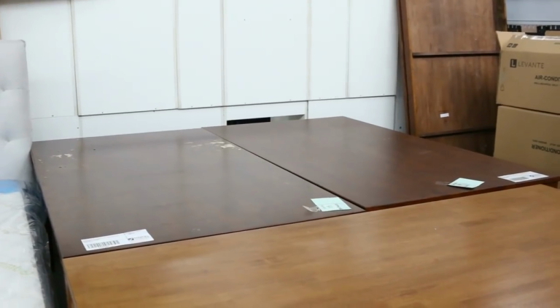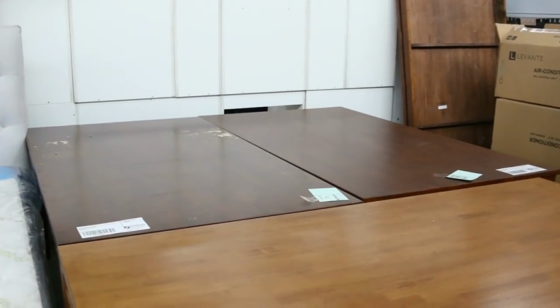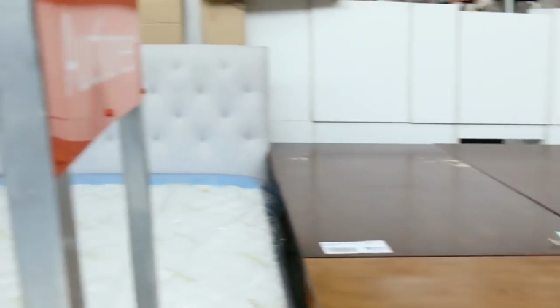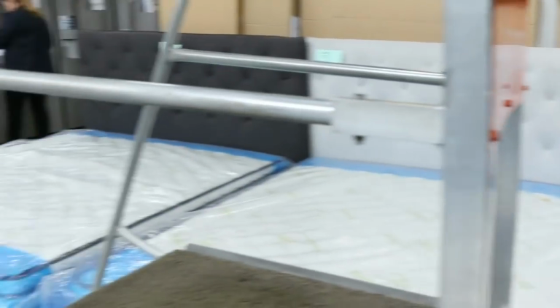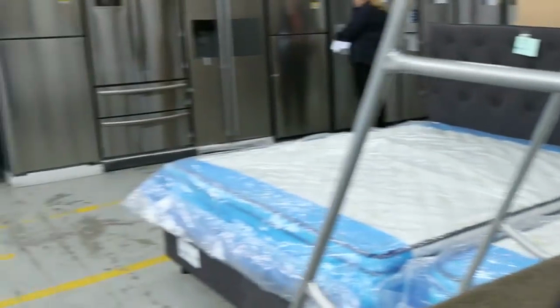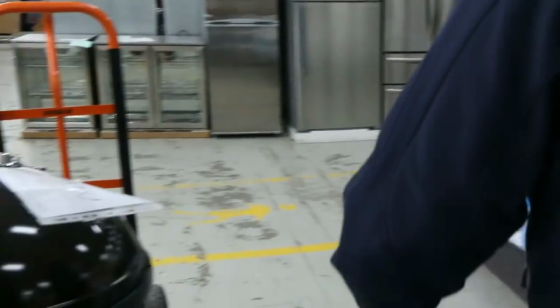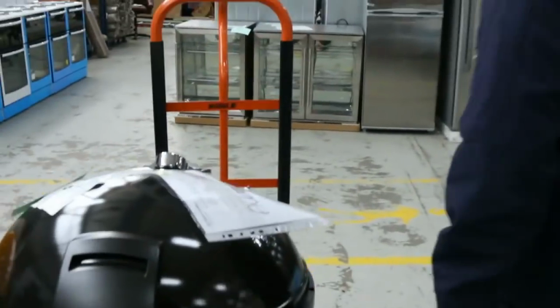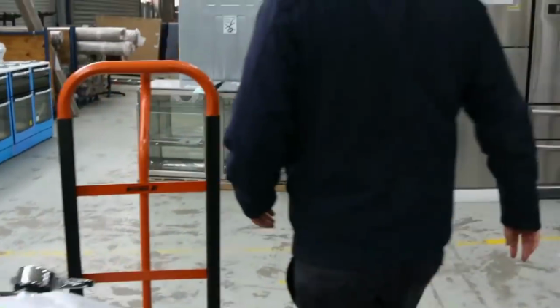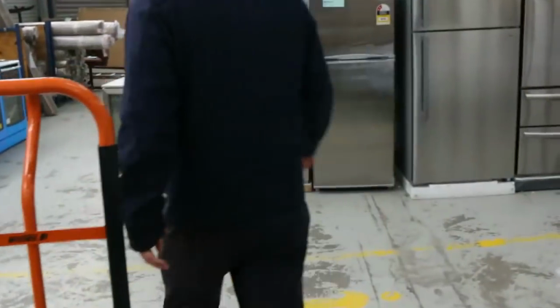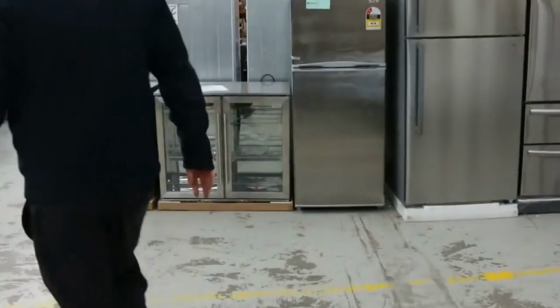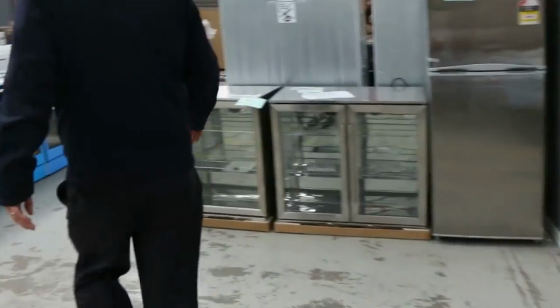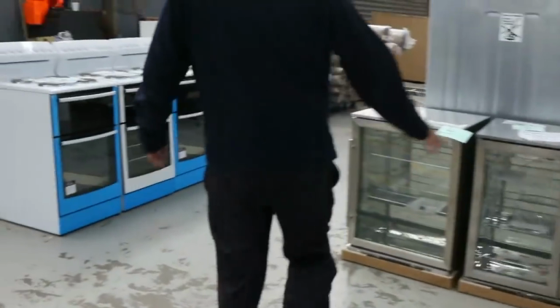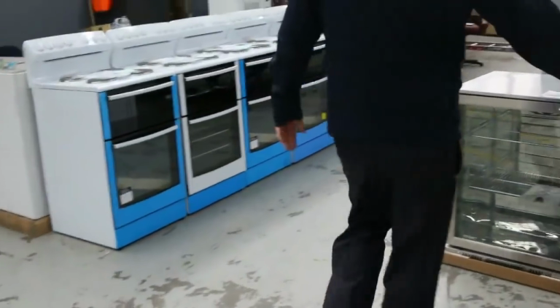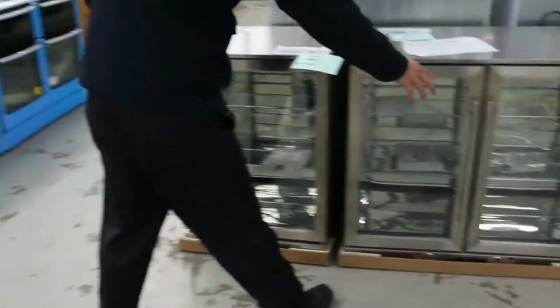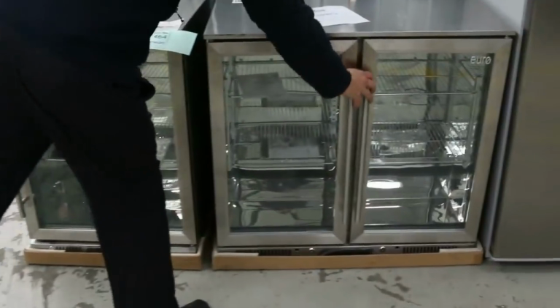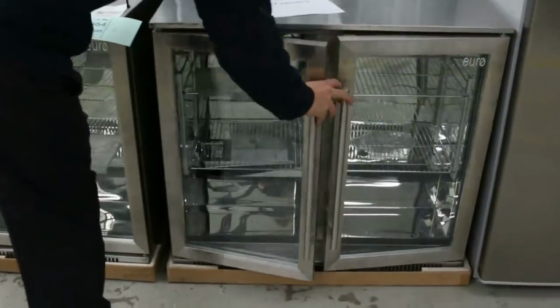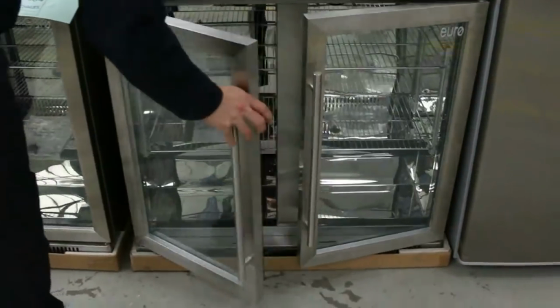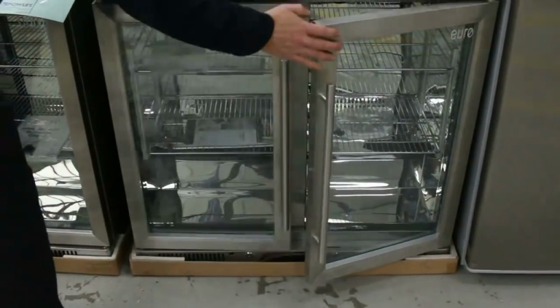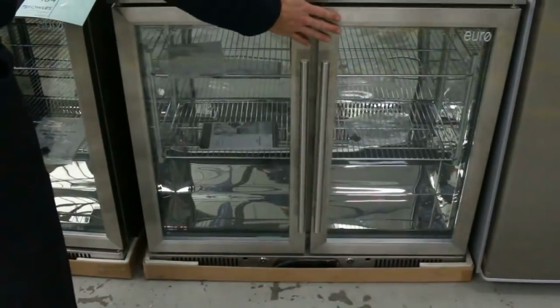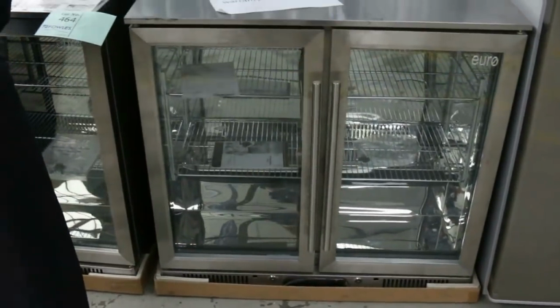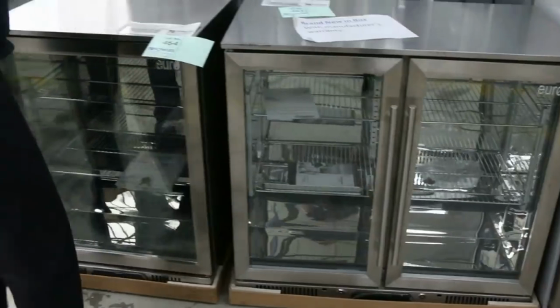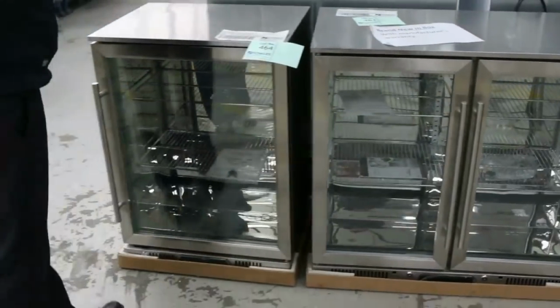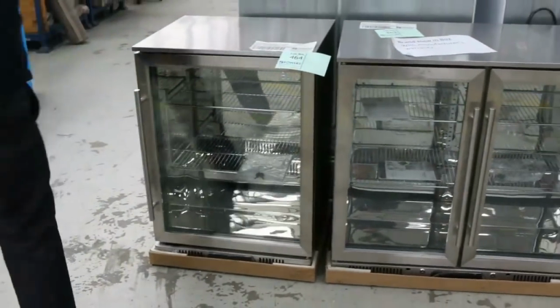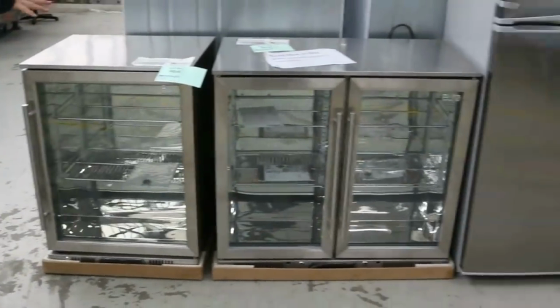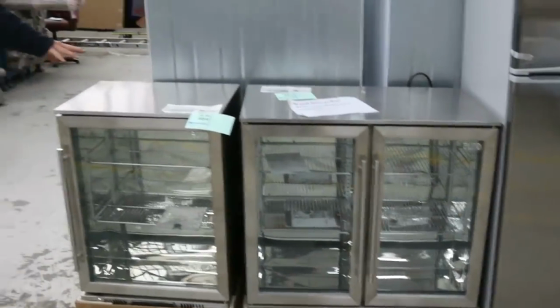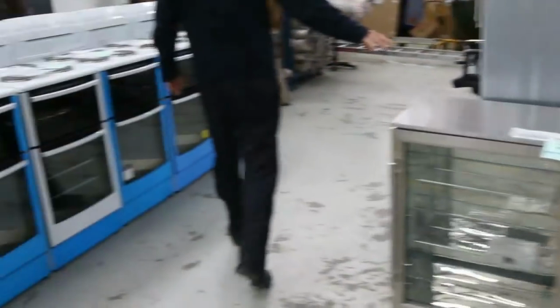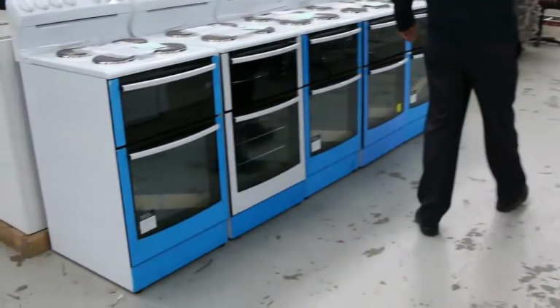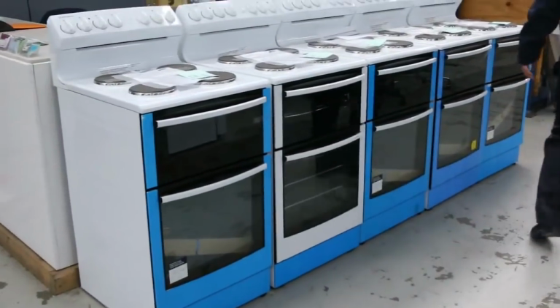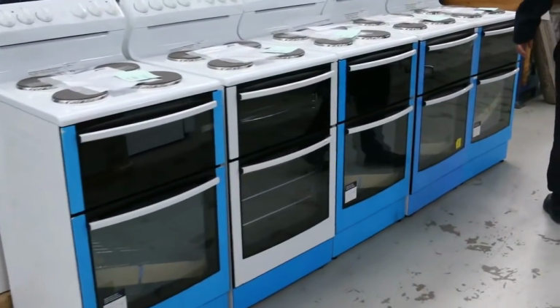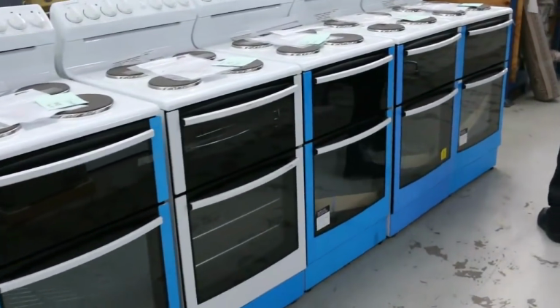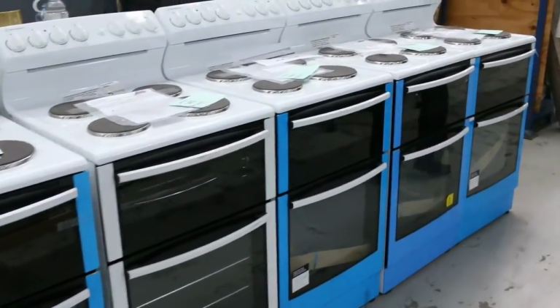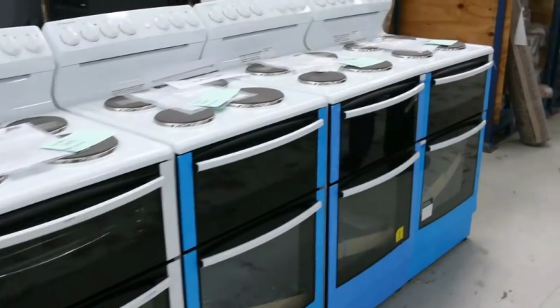A couple of complete kitchens over the back. Some beautiful glass front fridges — we've got heaps of these. So if you're after some of those, even if you need multiples, there'll be plenty of those in tomorrow. A really fantastic looking option.